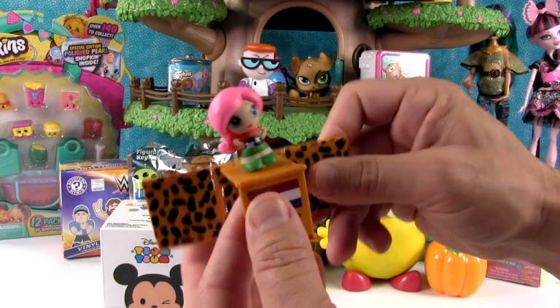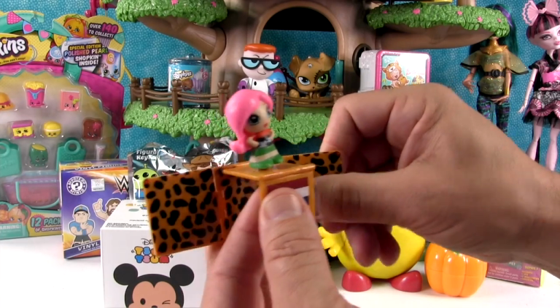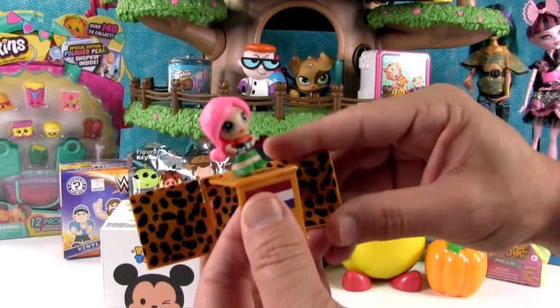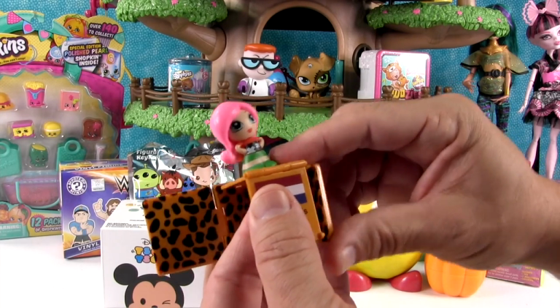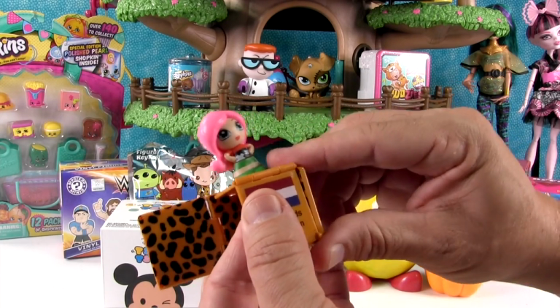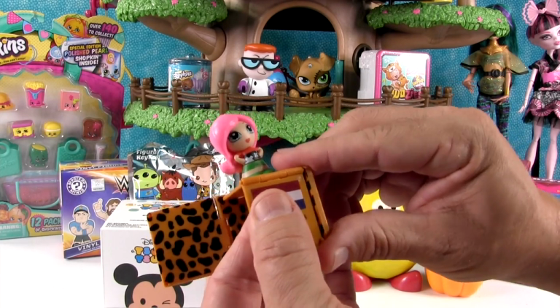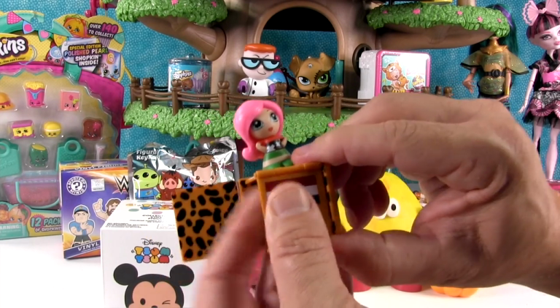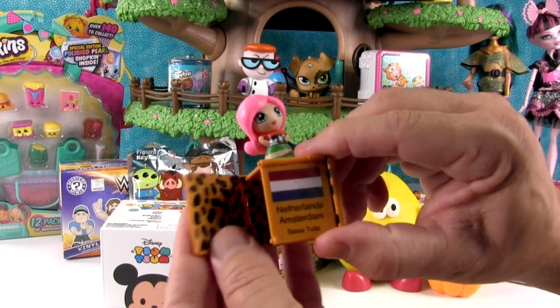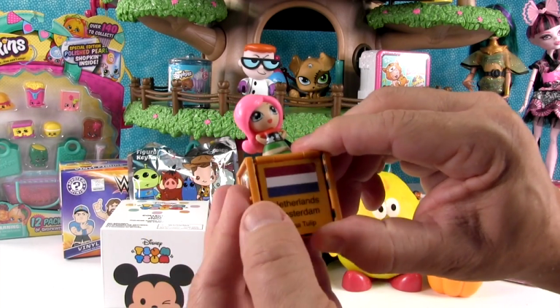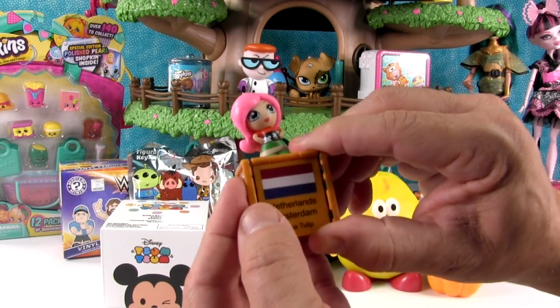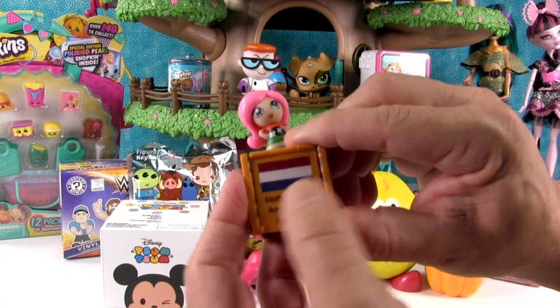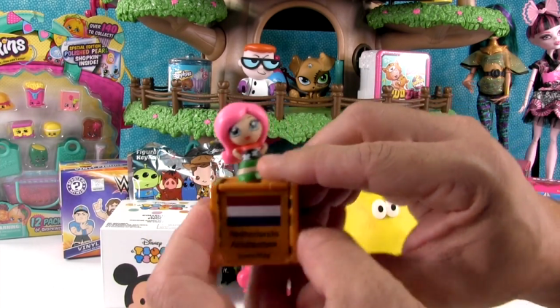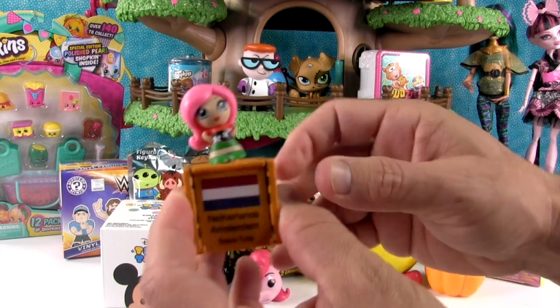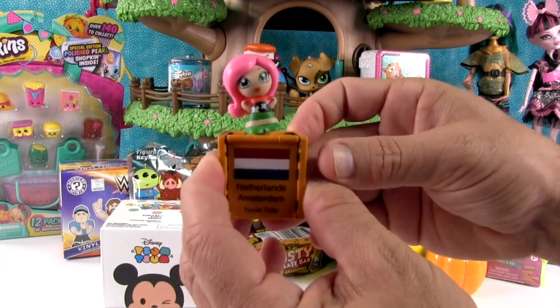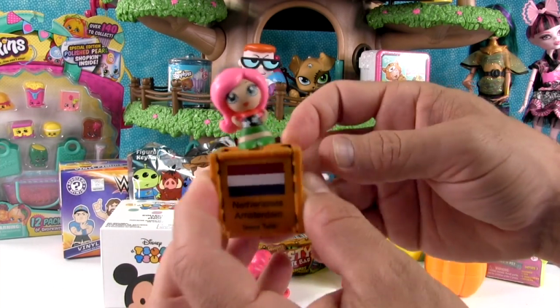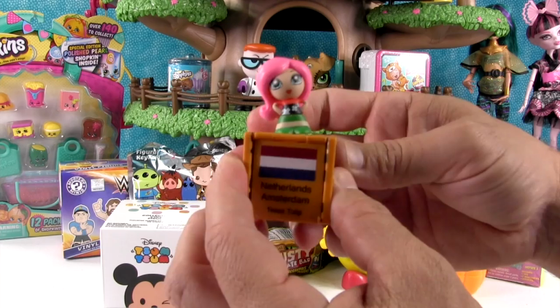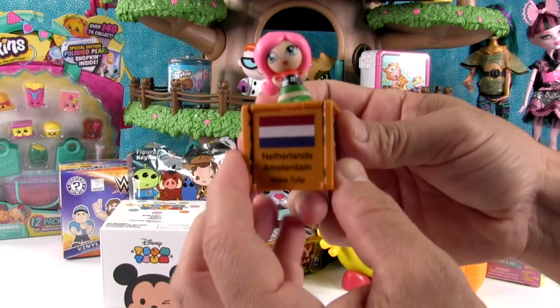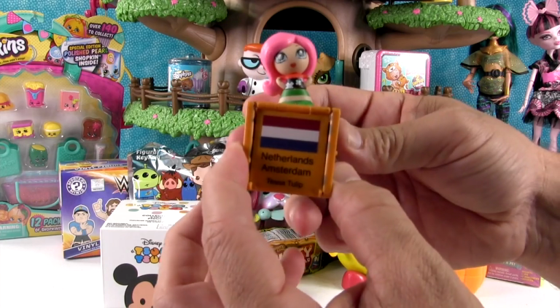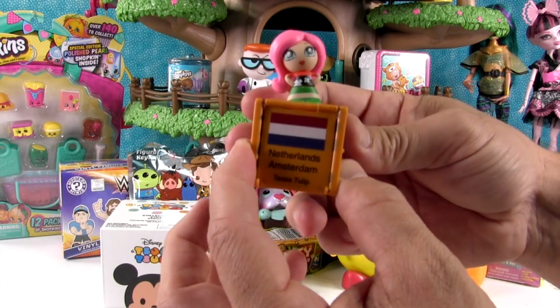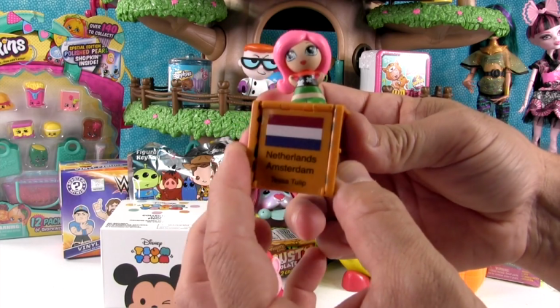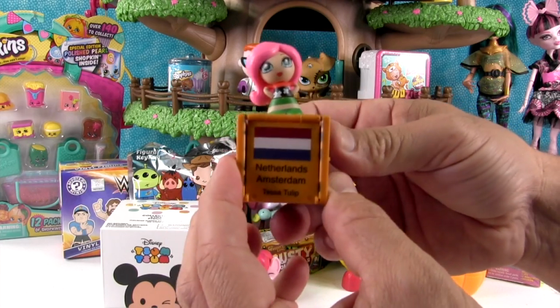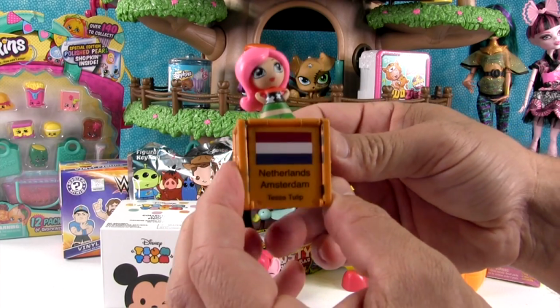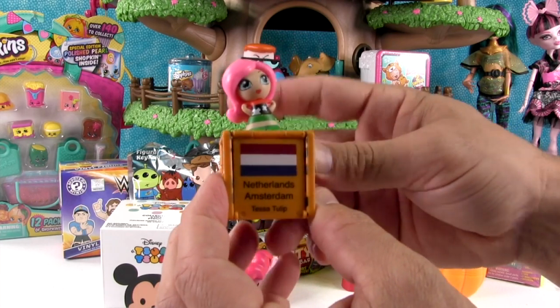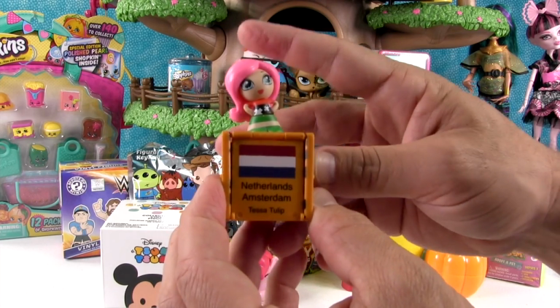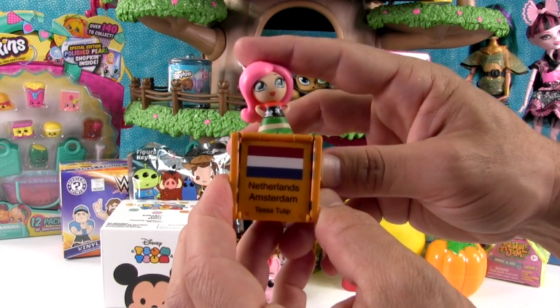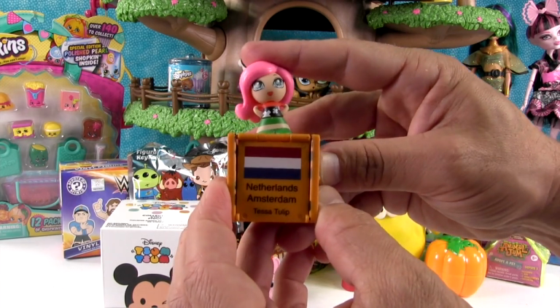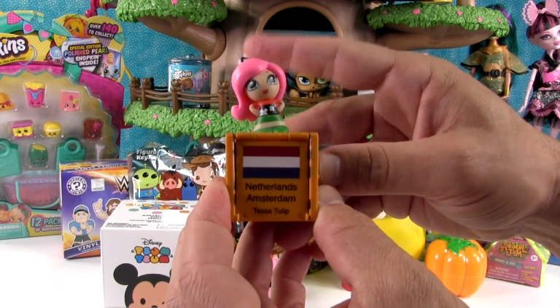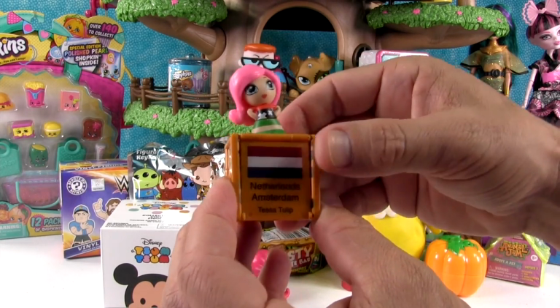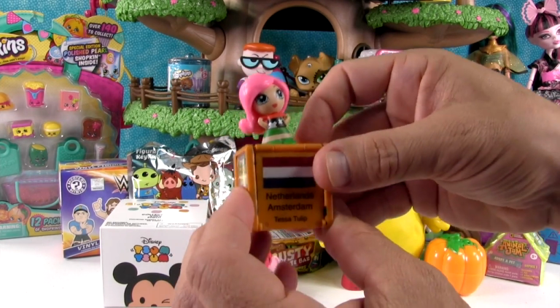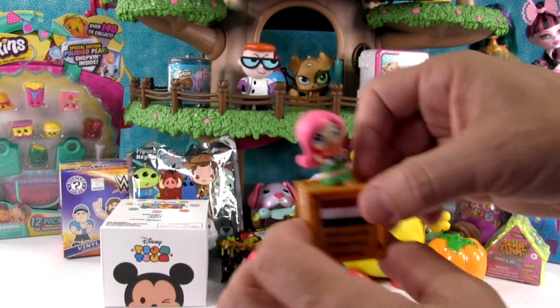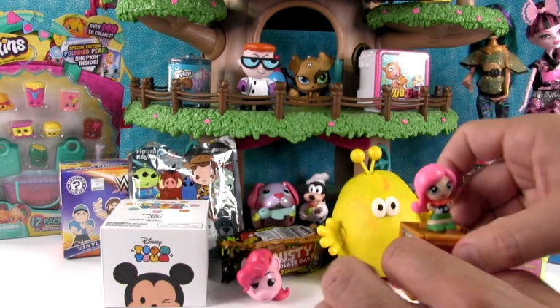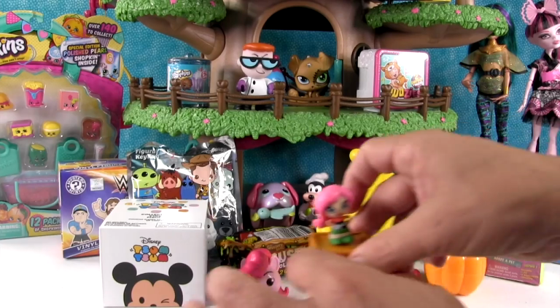Really cute. I don't know why she got a cheetah printed box - I figured one of the people from Africa or Asia would have that. But very cool. I like it. She's neat. That's two pink things I've opened.